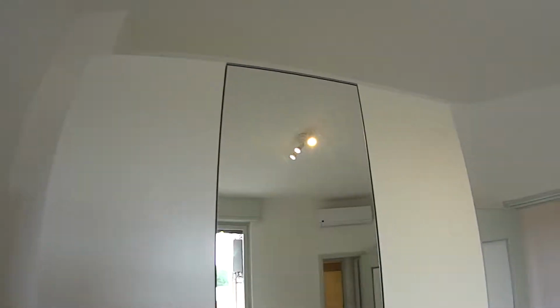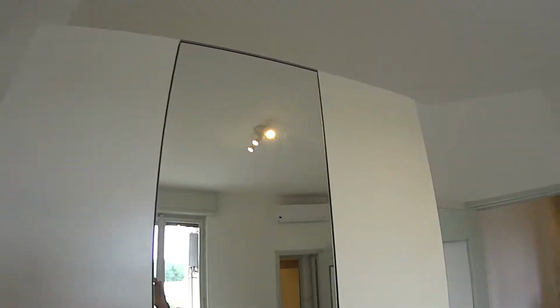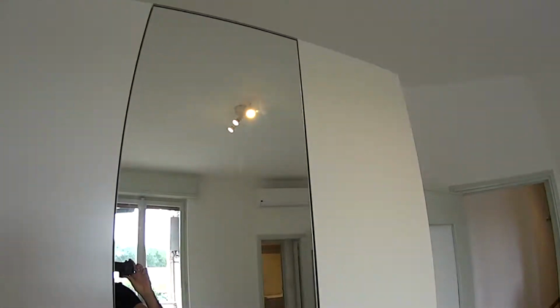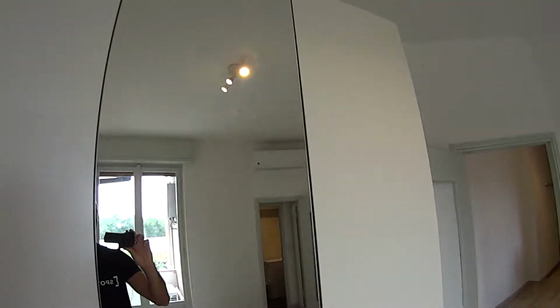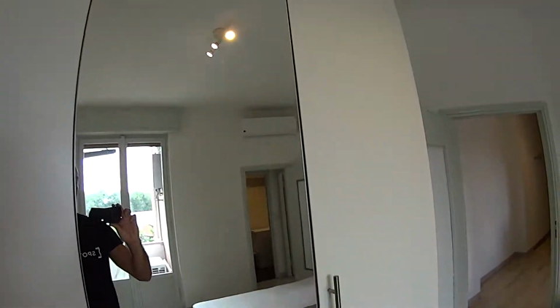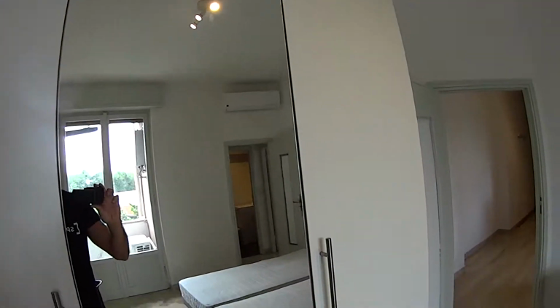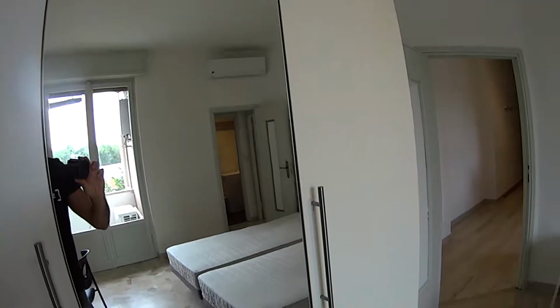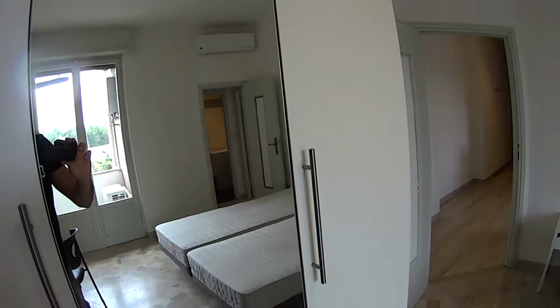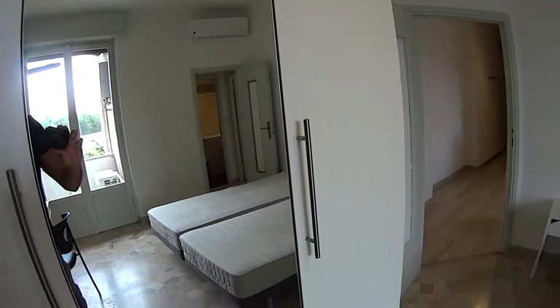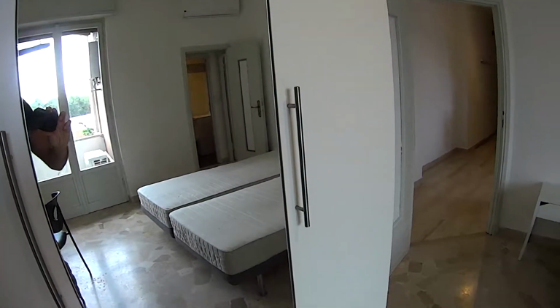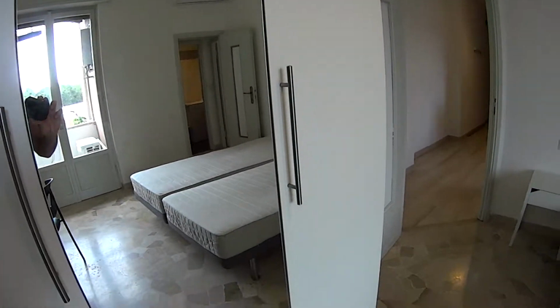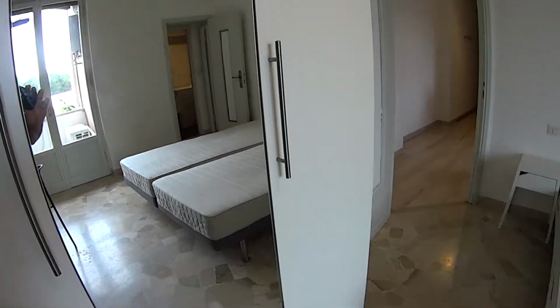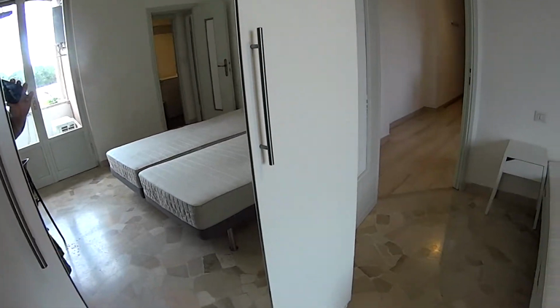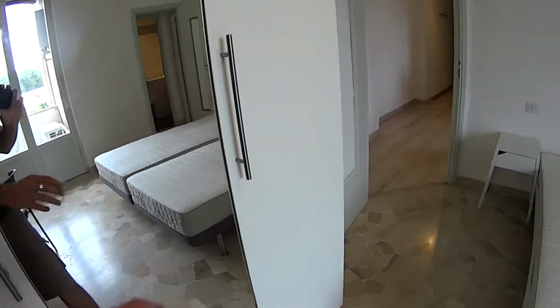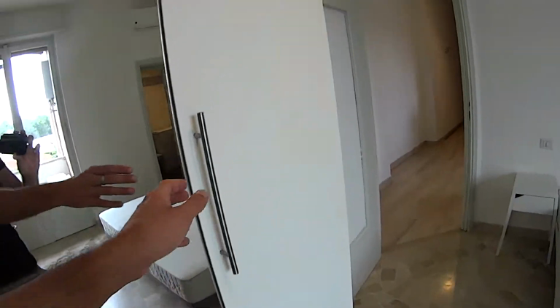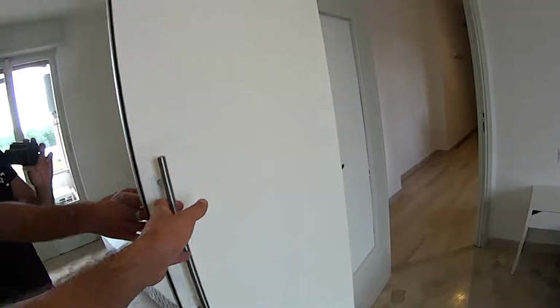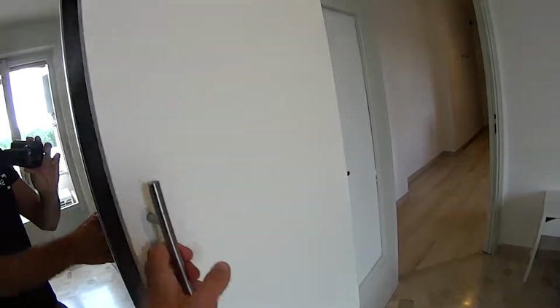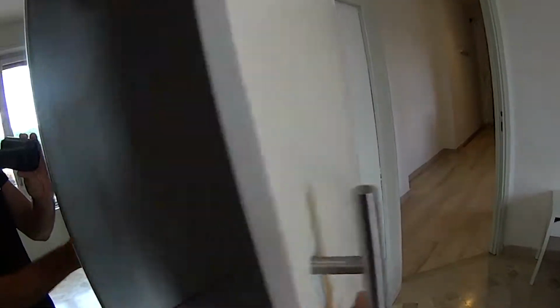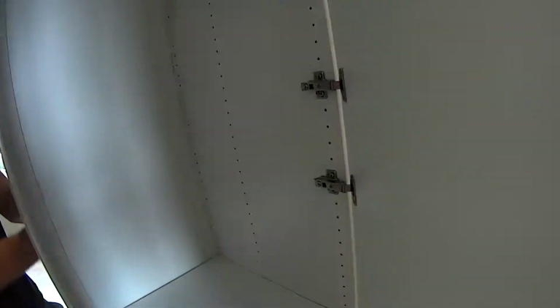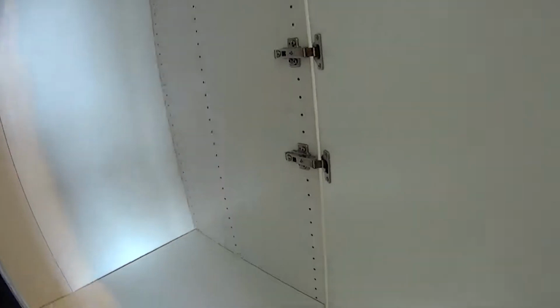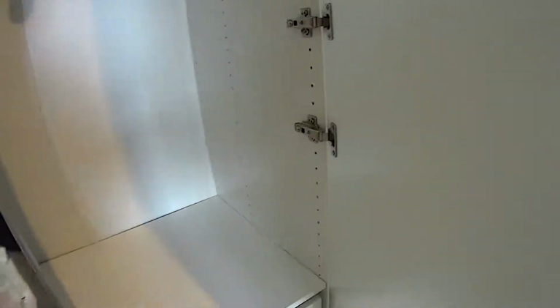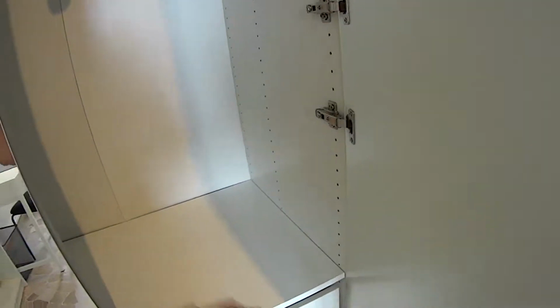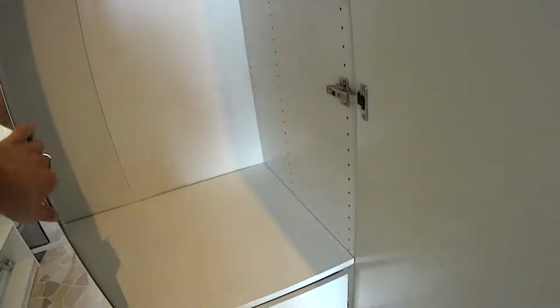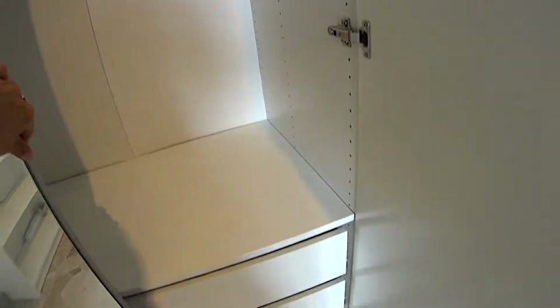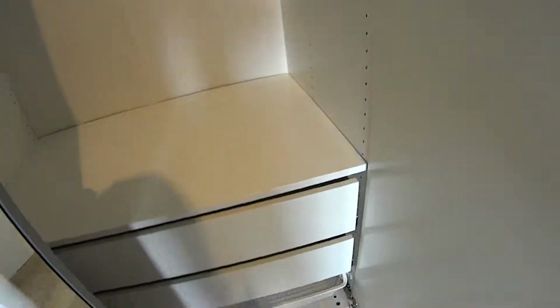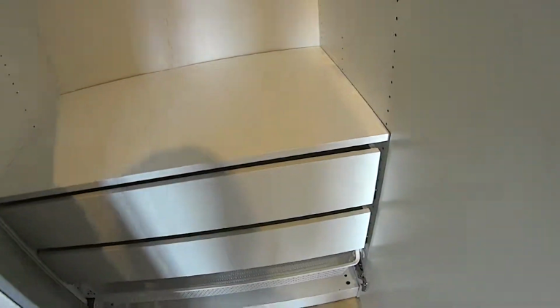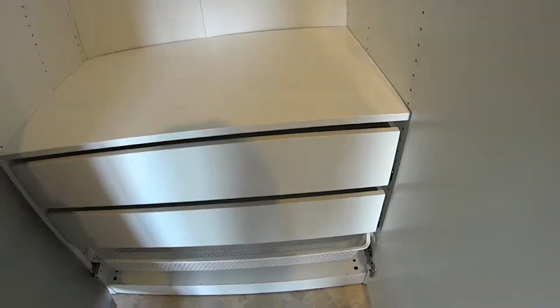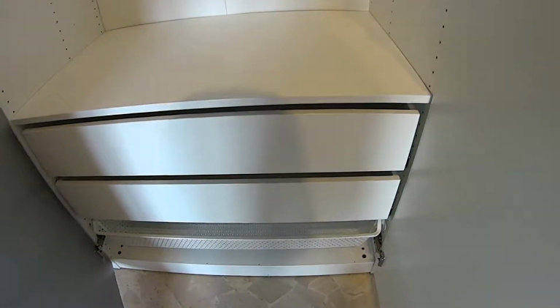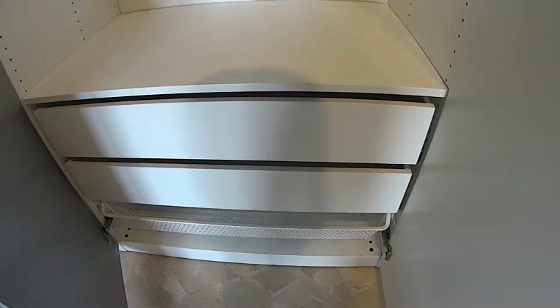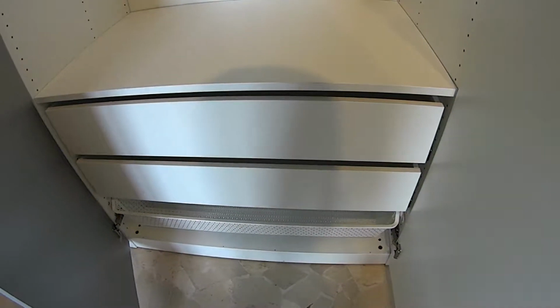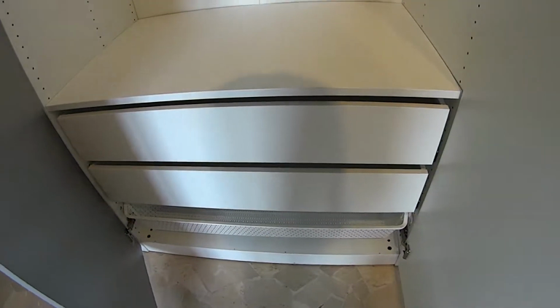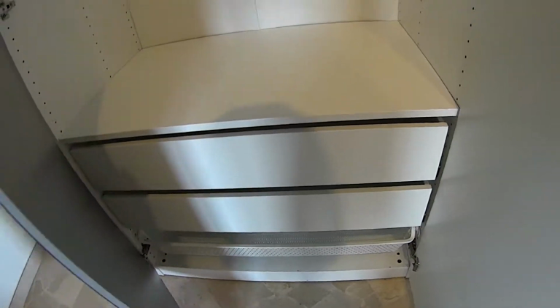A few shelvings over here. While this standalone wardrobe comes with a full light mirror at the front, and plenty of space inside with a chest of drawers as well.